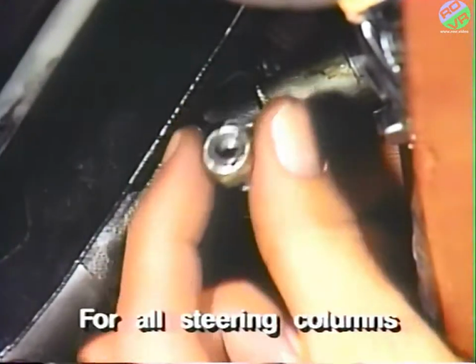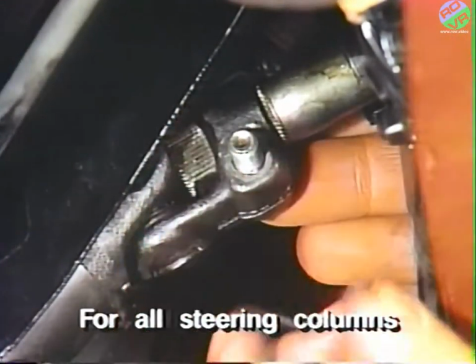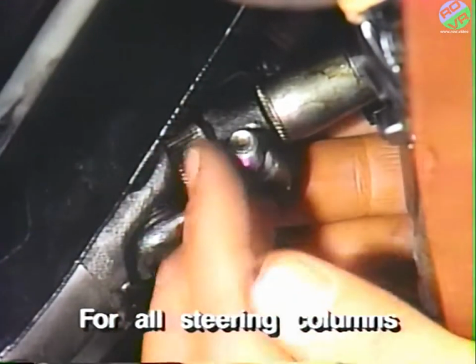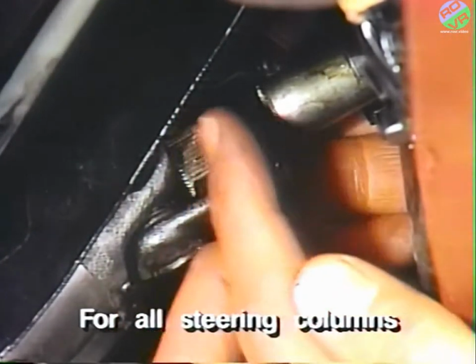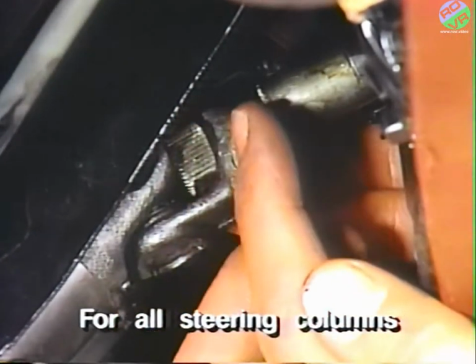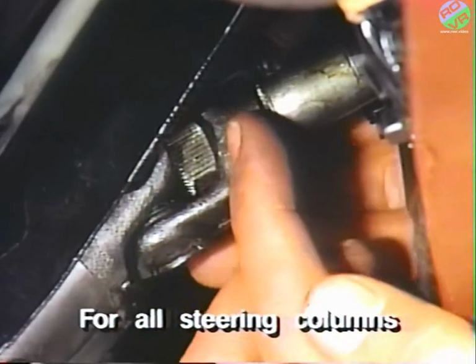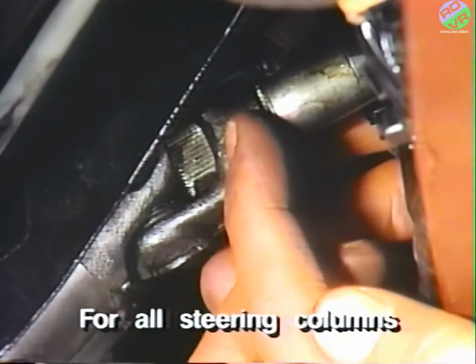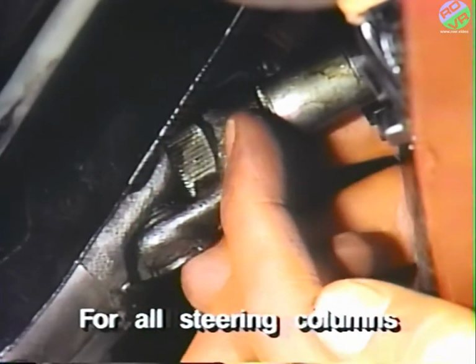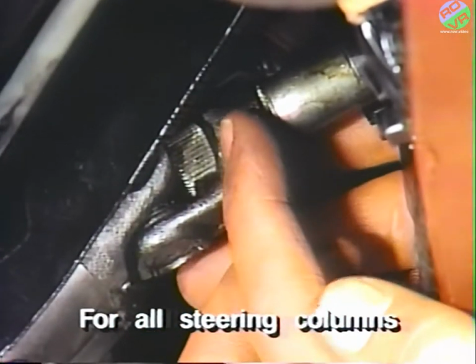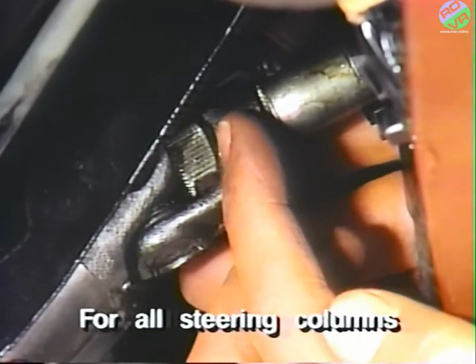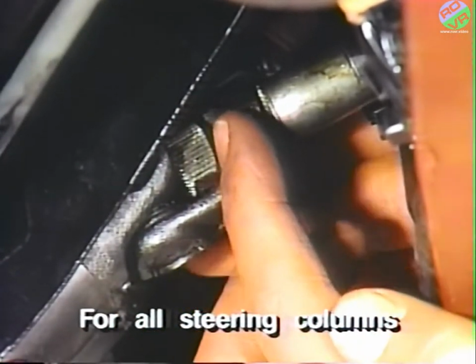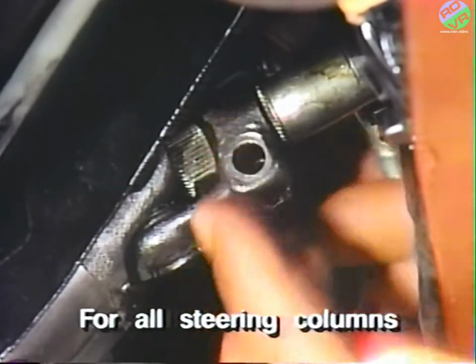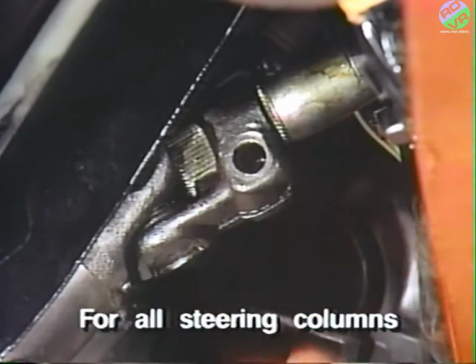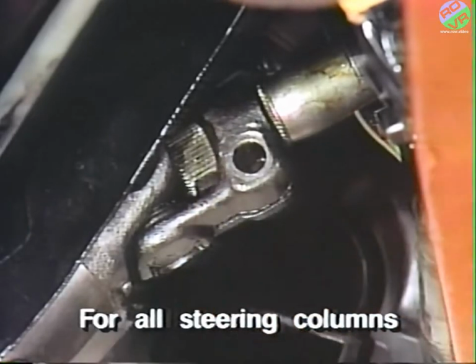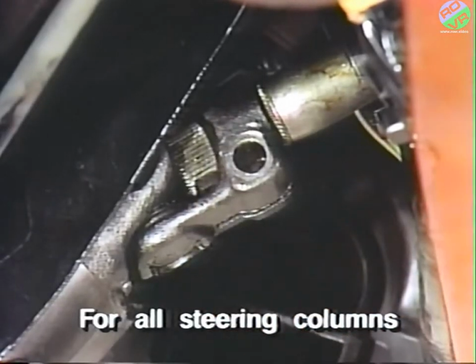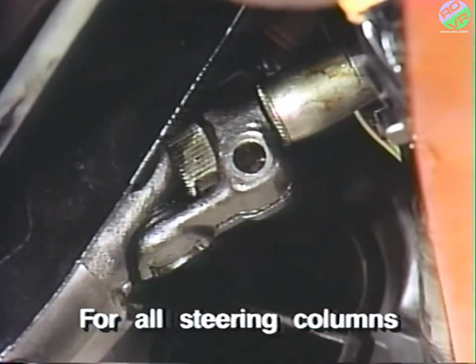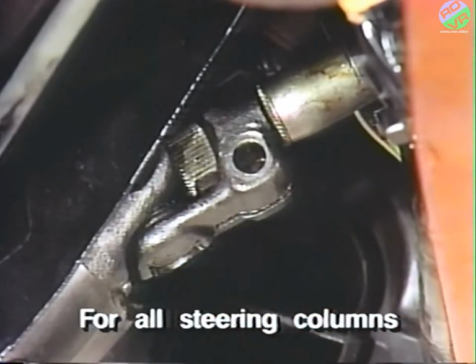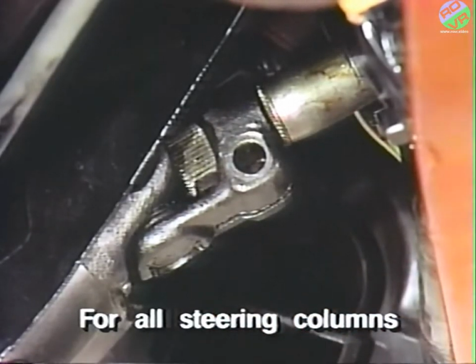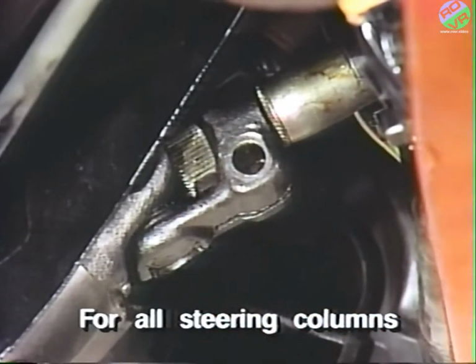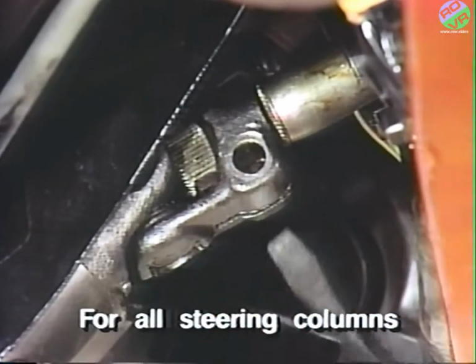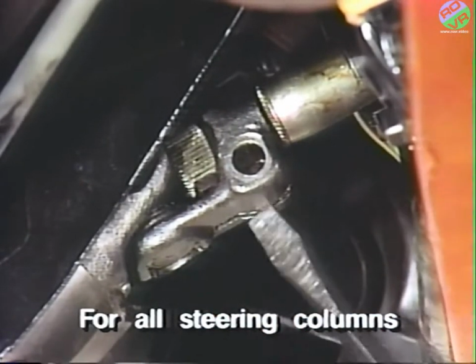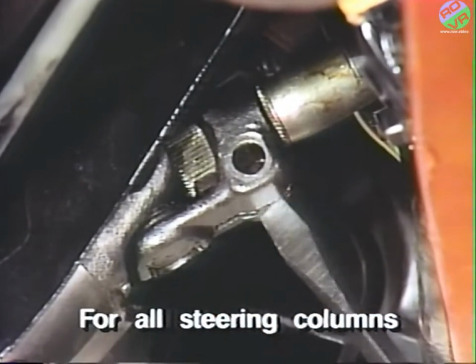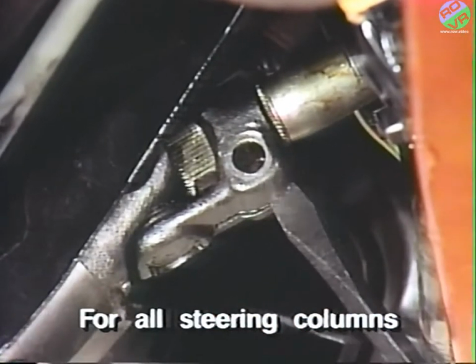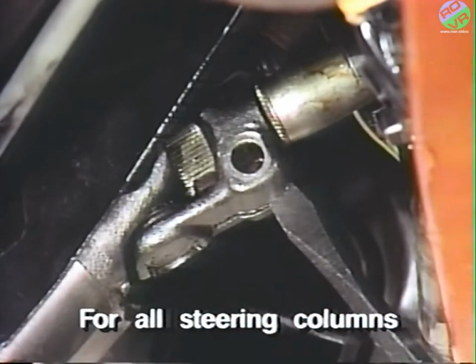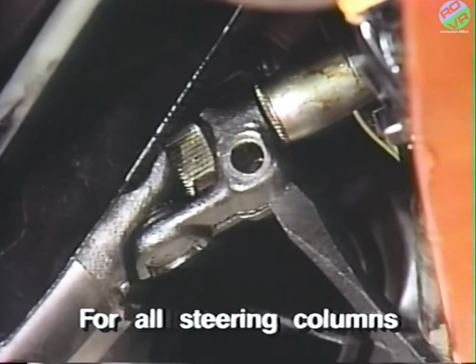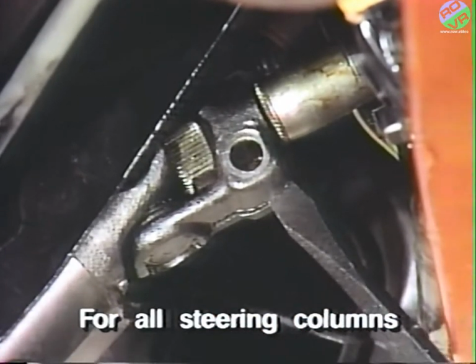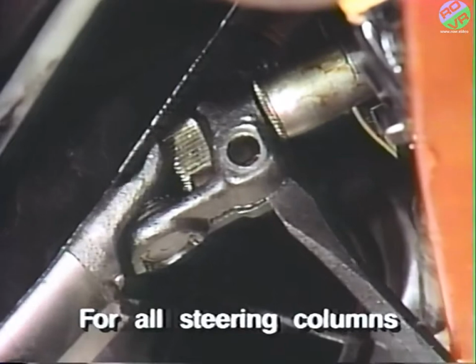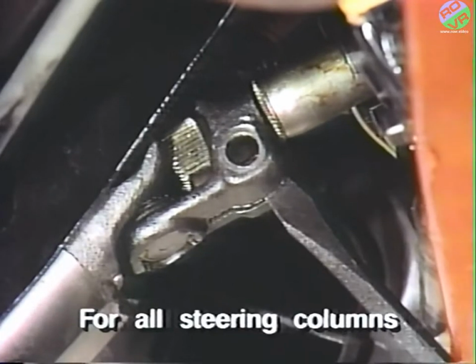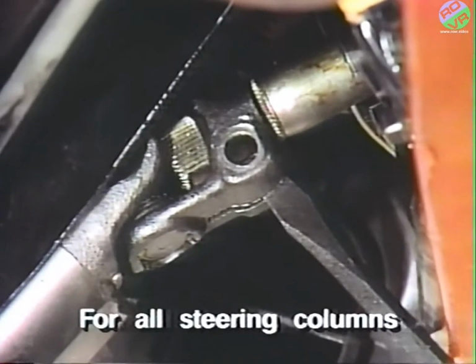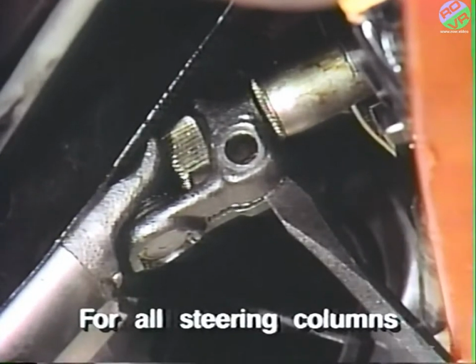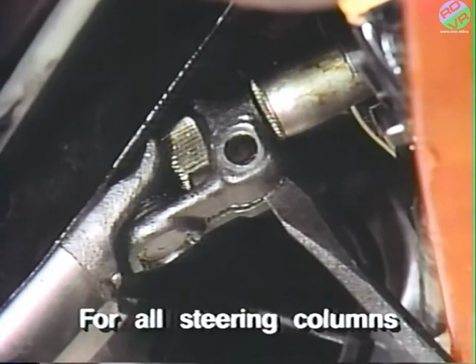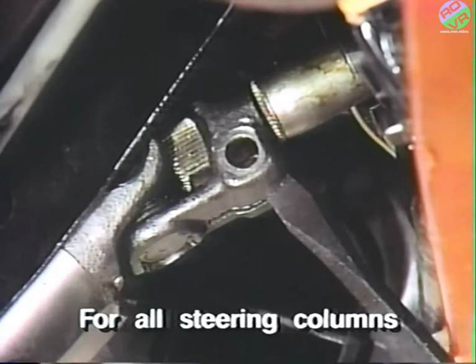Now remove the steering column intermediate shaft U-joint pinch bolt. The U-joint should be spread apart slightly for ease of removal and later reassembly.